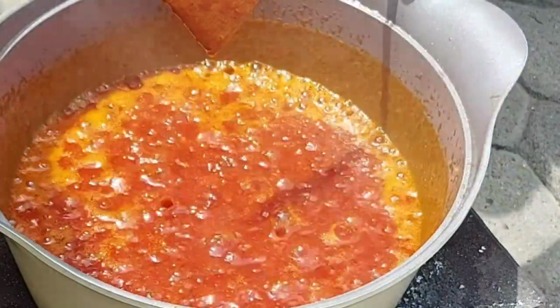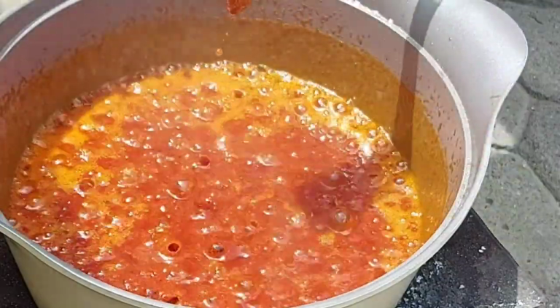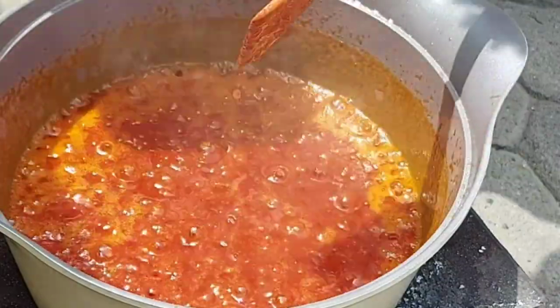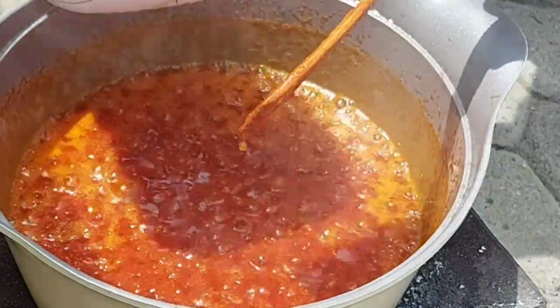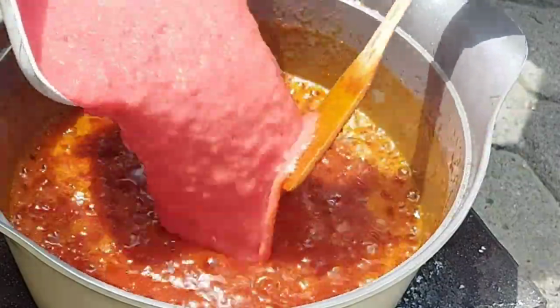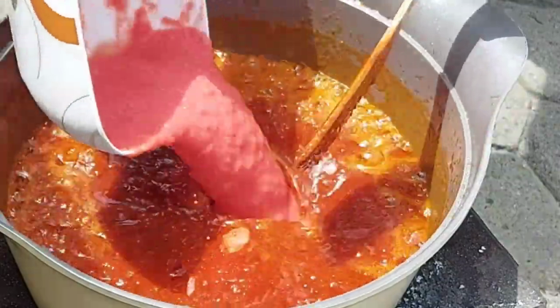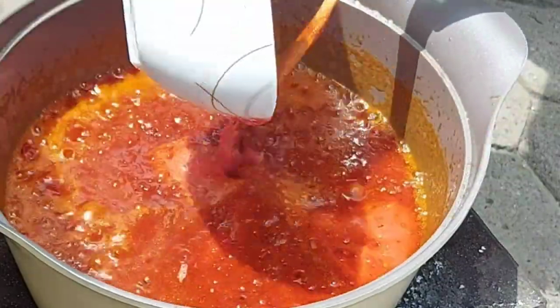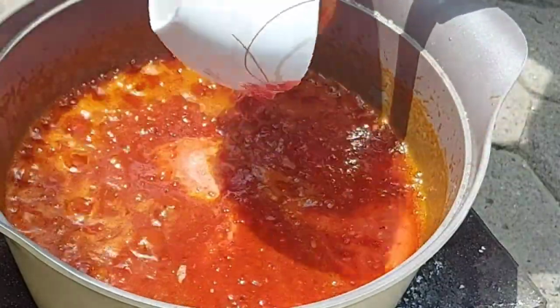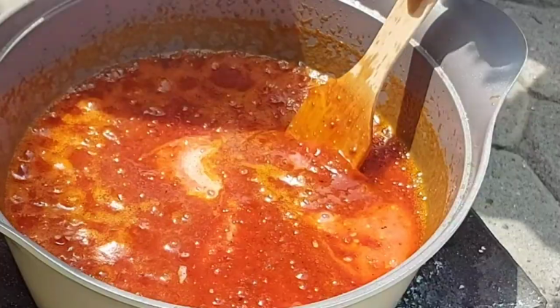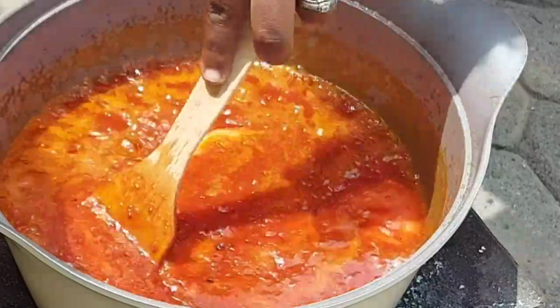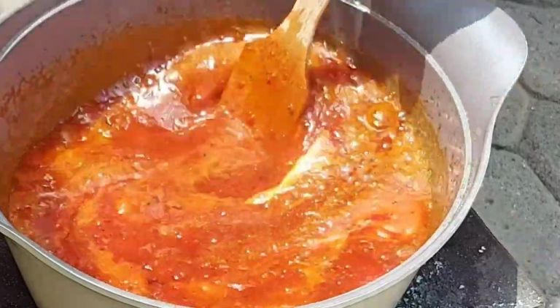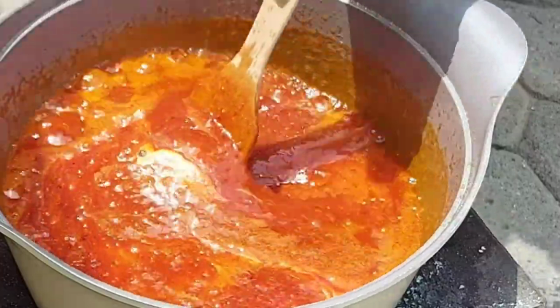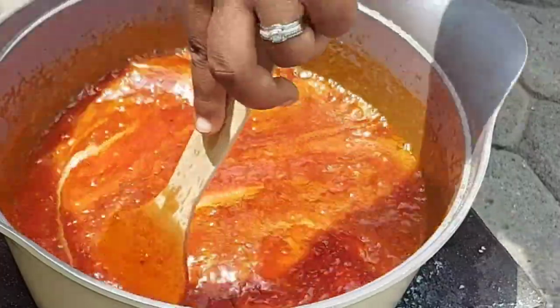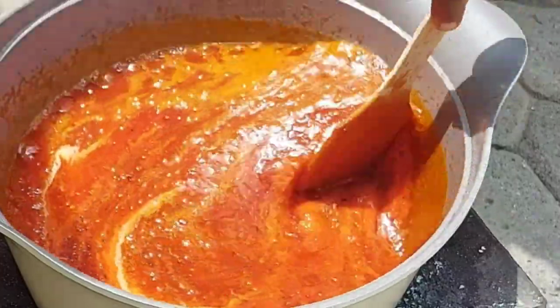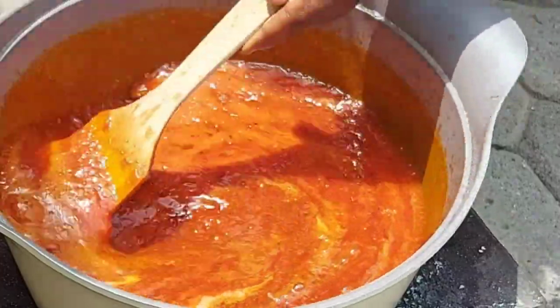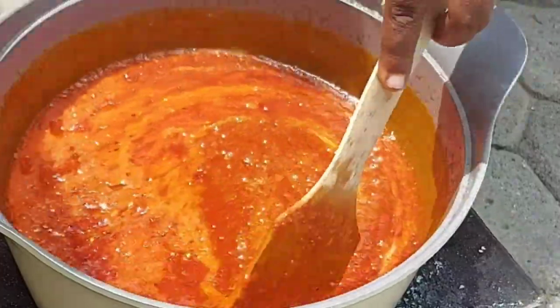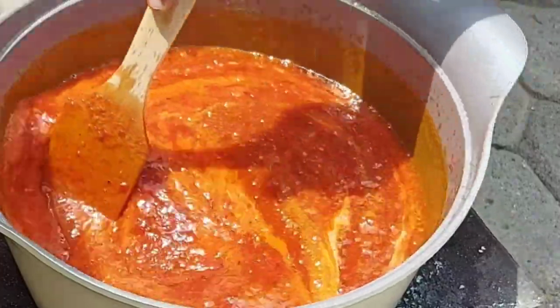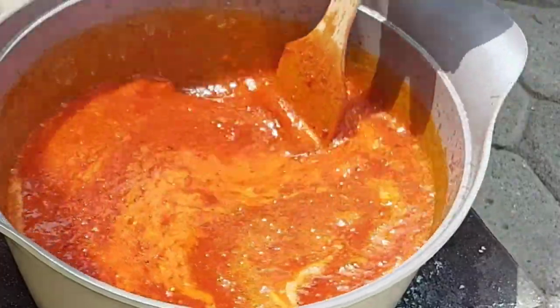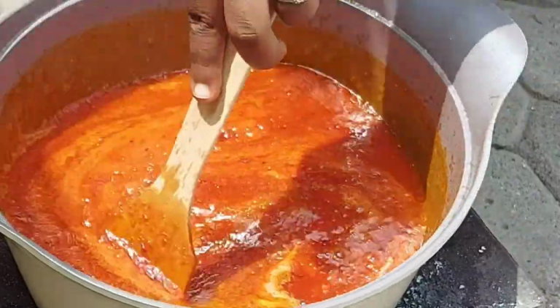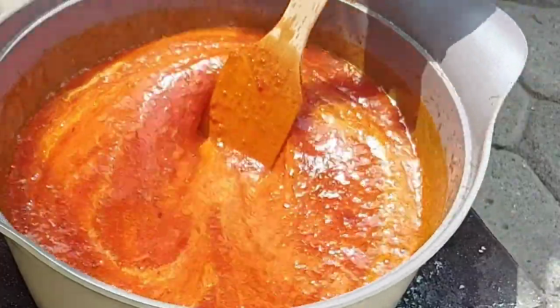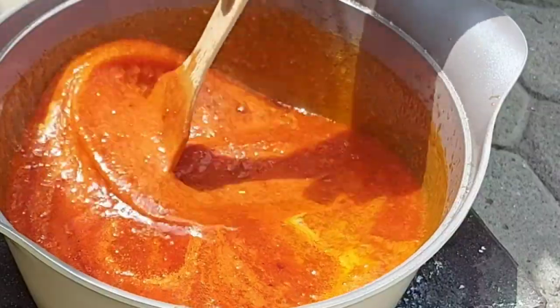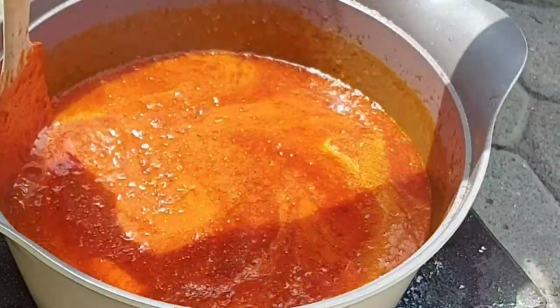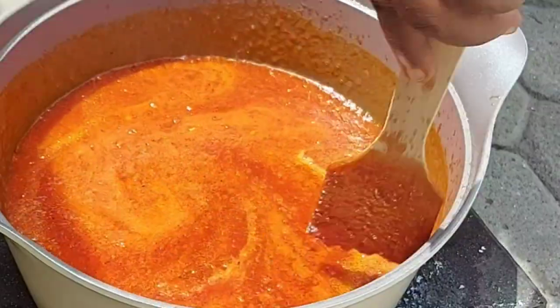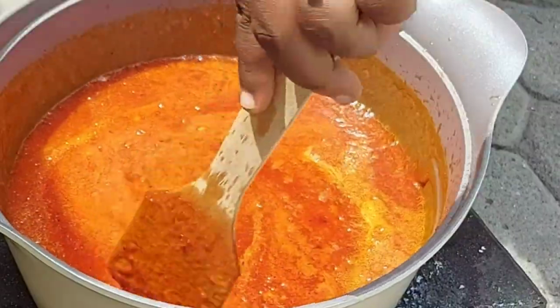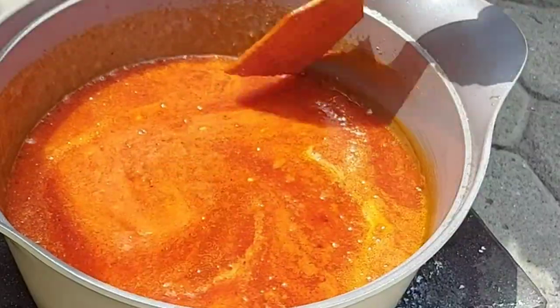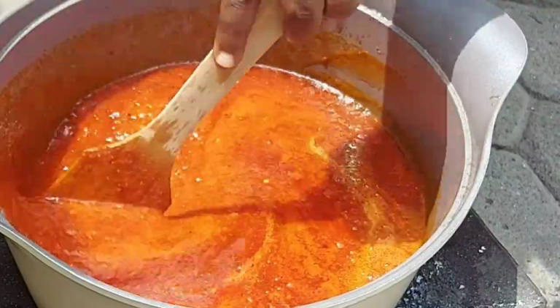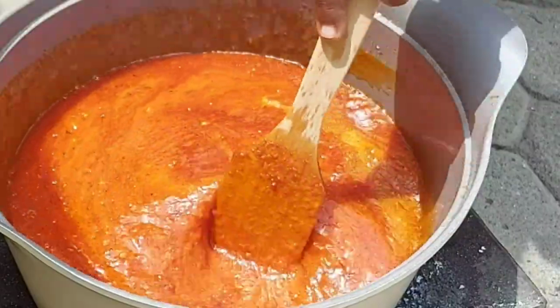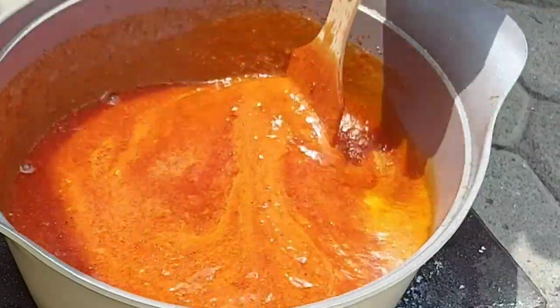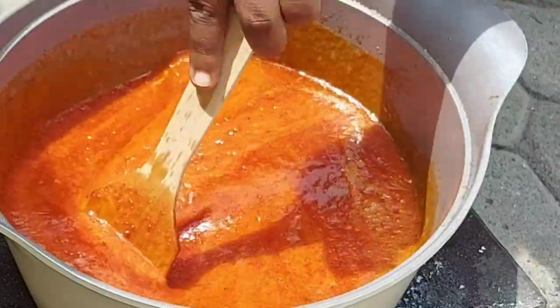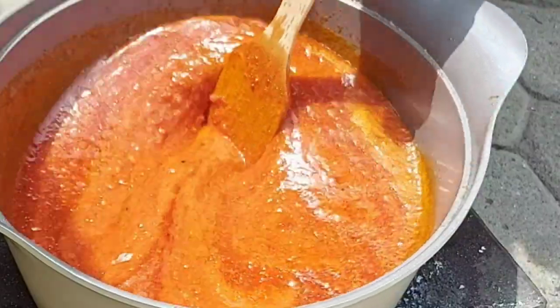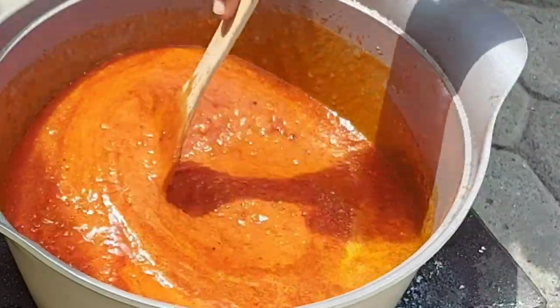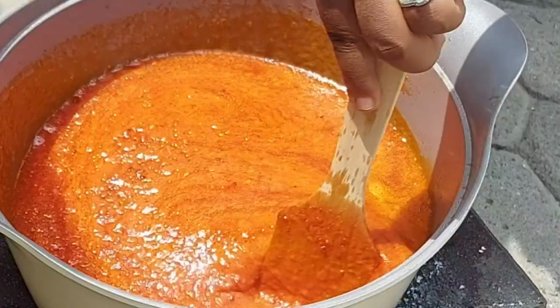At this point we're going to add the fresh blended tomatoes. I'm going to give that a quick stir, cover it up, and allow it to cook for about 20 minutes.